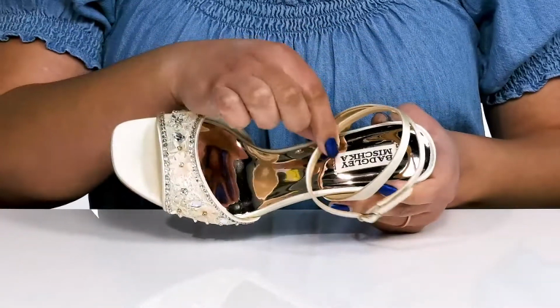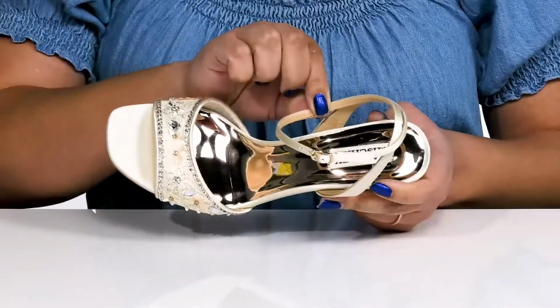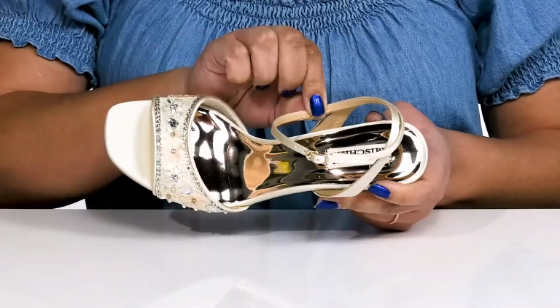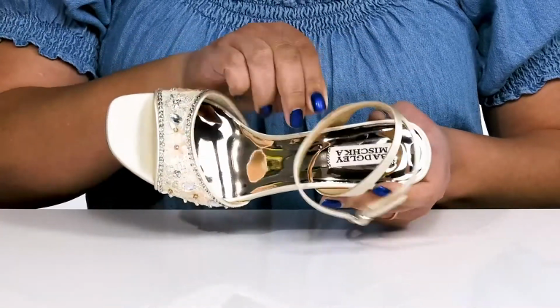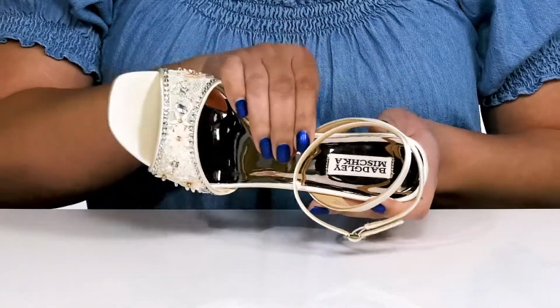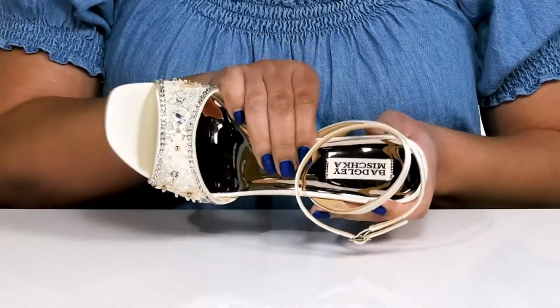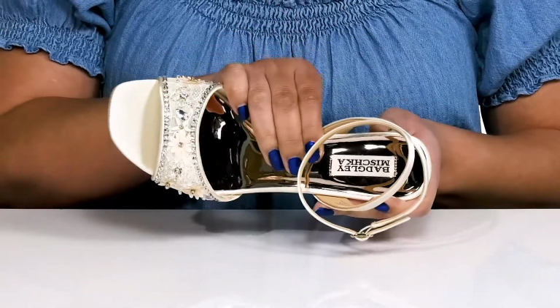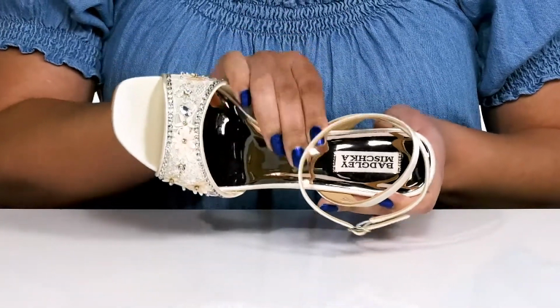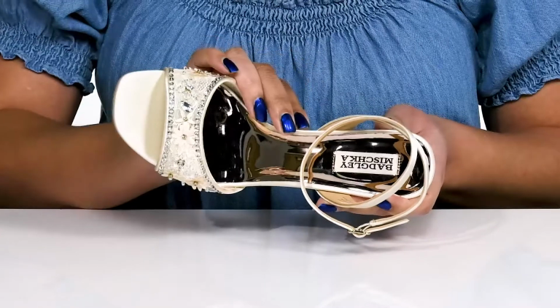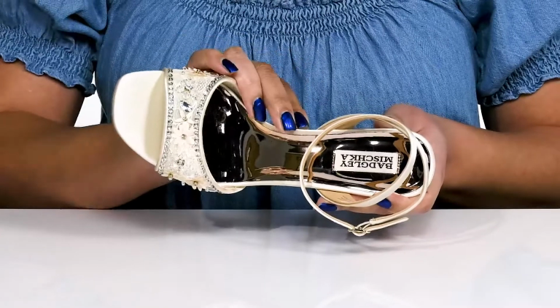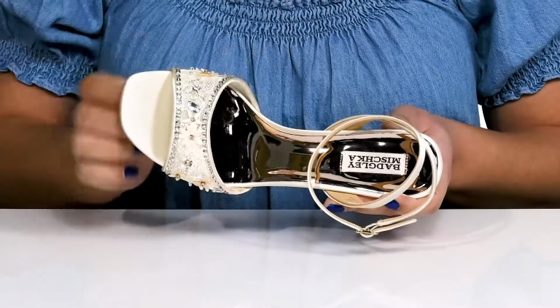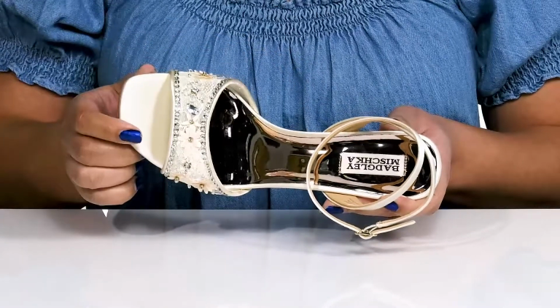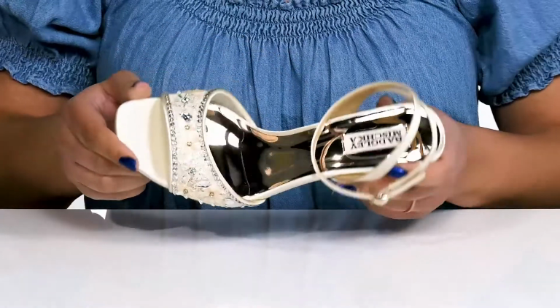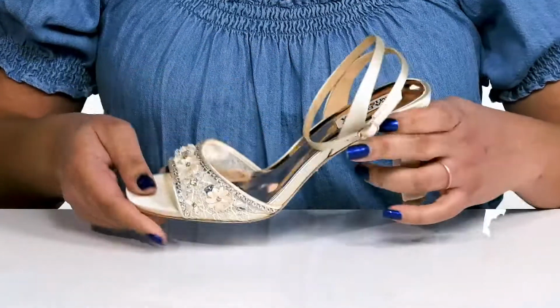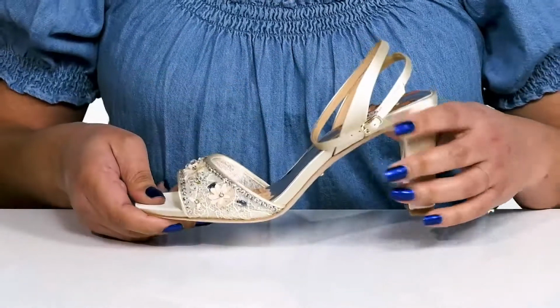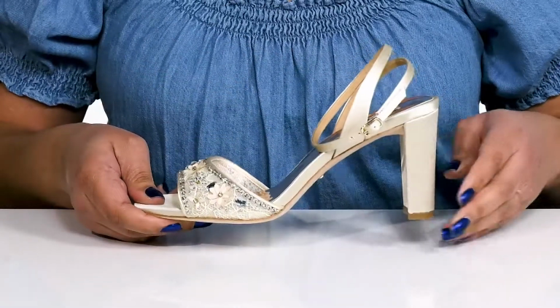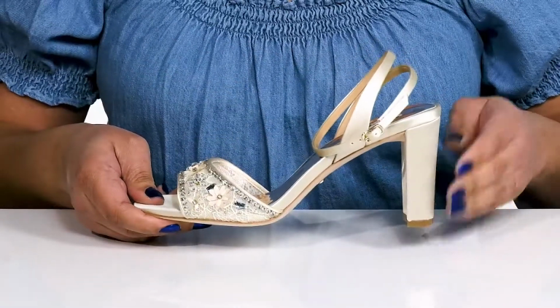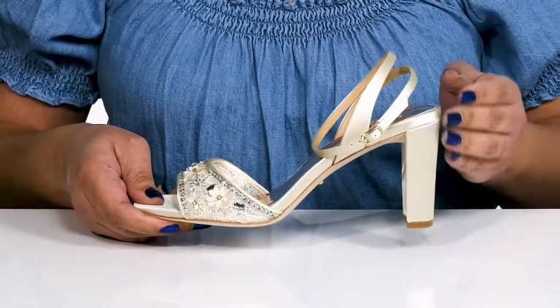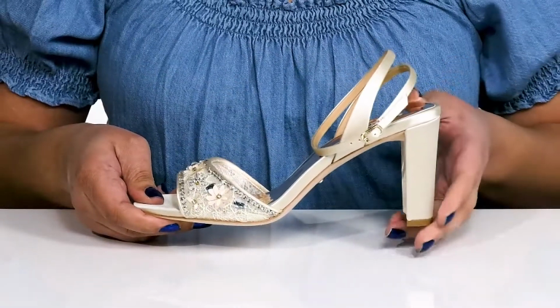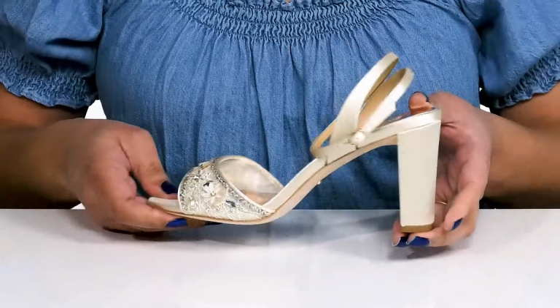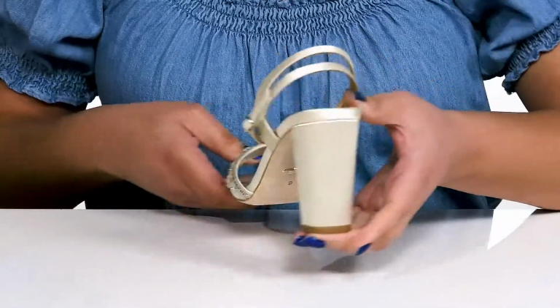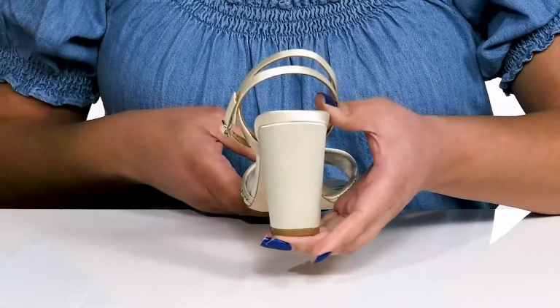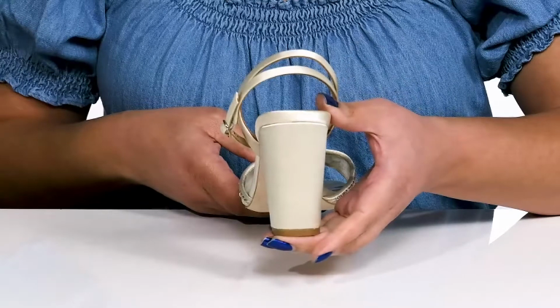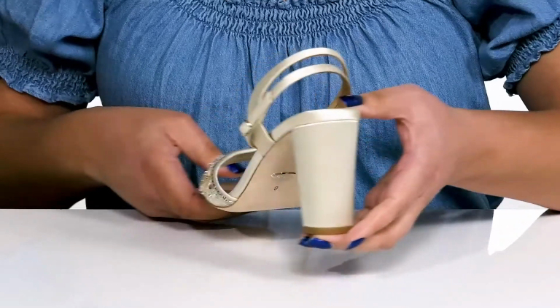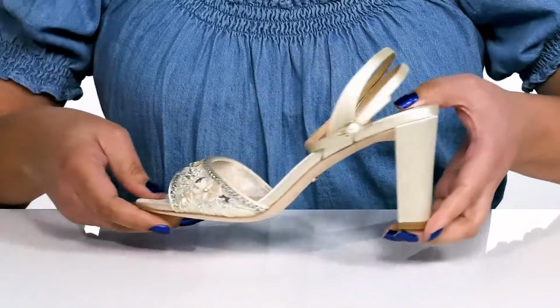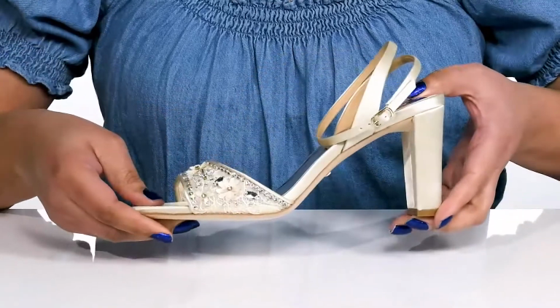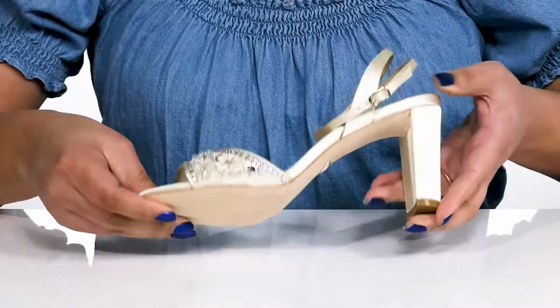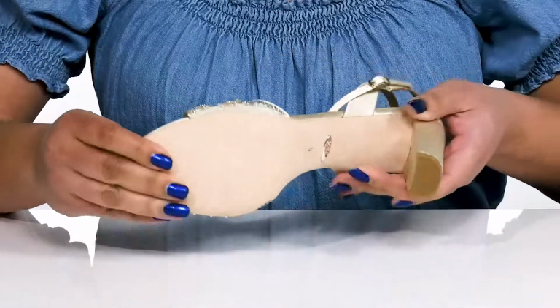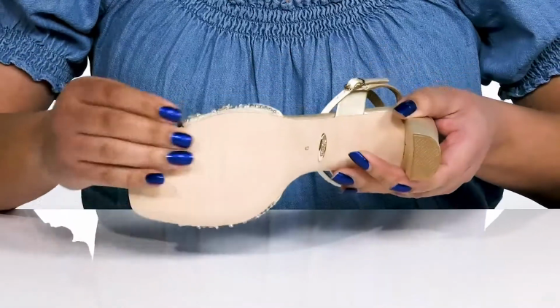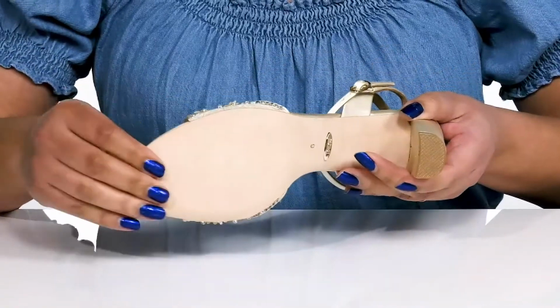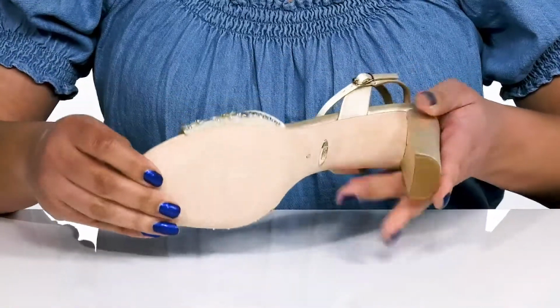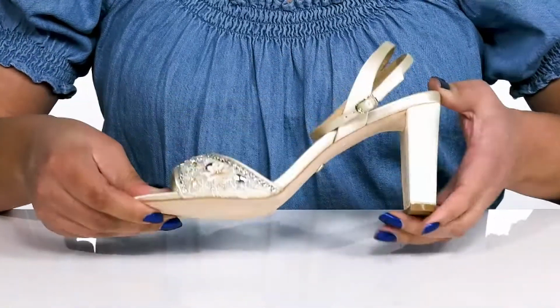Inside there is a synthetic lining with a cushioned footbed to keep you comfortable all day. You'll get a little over a three inch boost in height with the wrapped block heel at the back, and it's all on top of a grippy leather outsole.